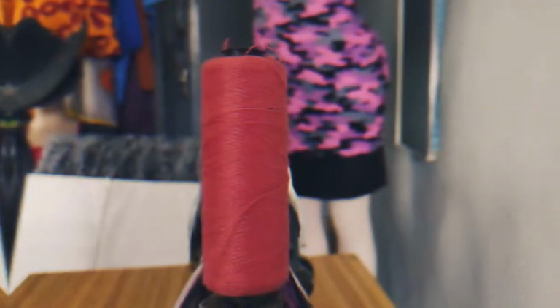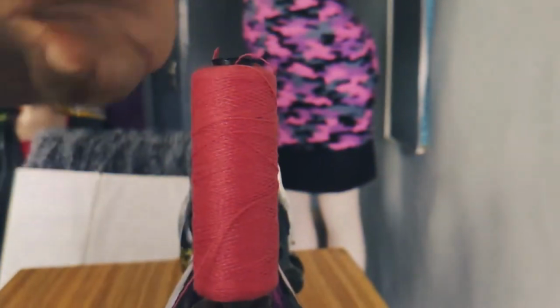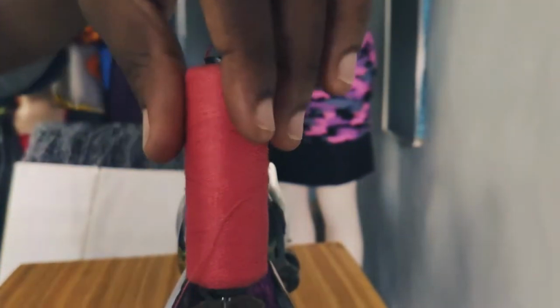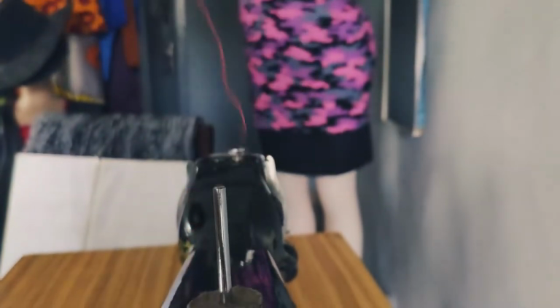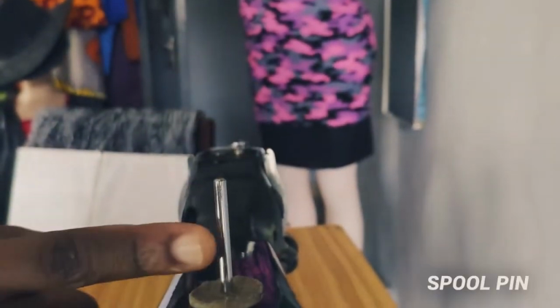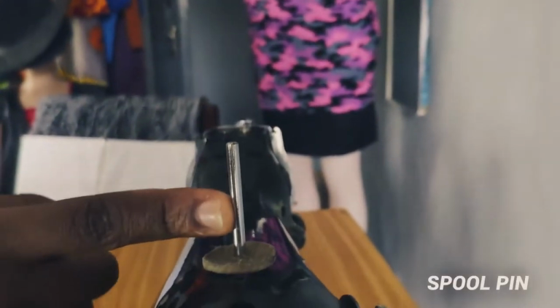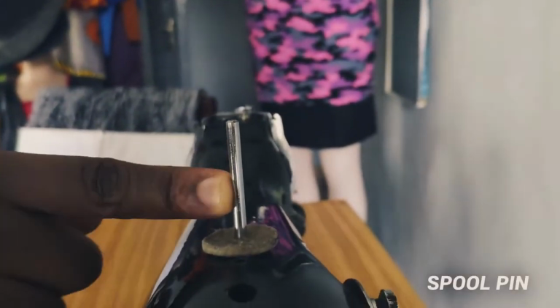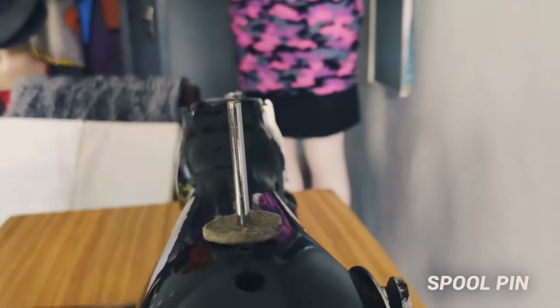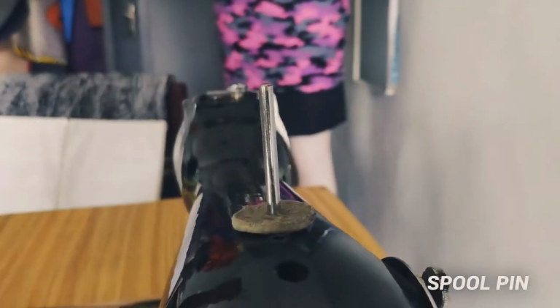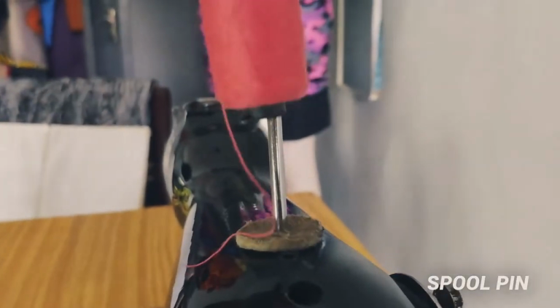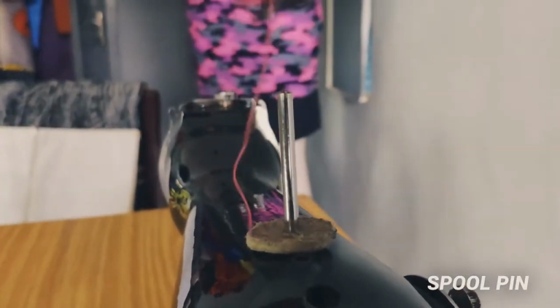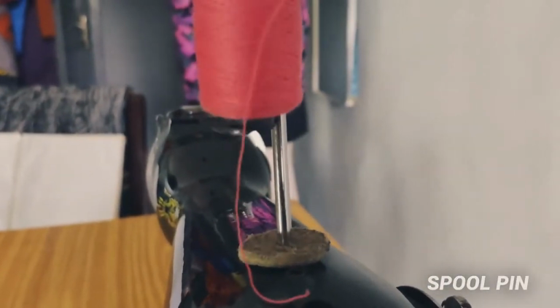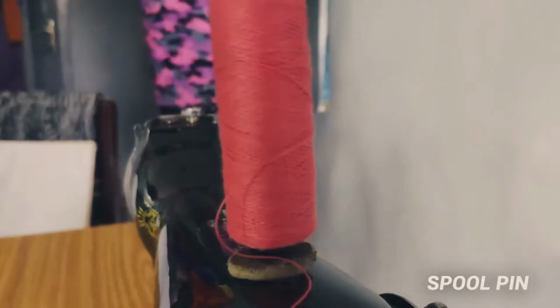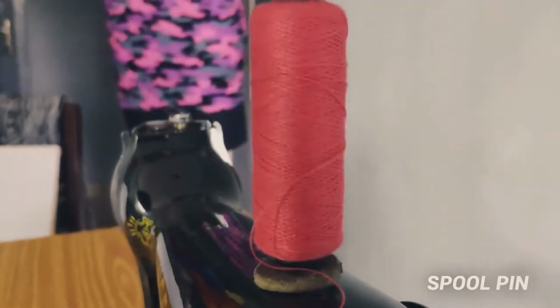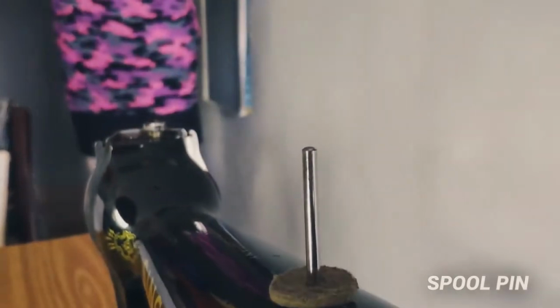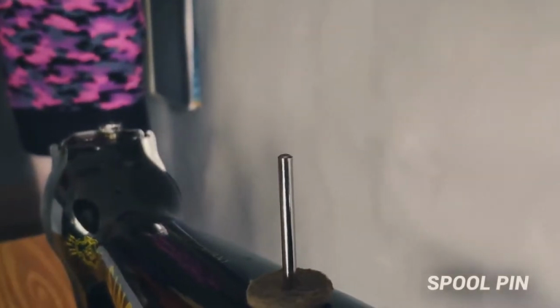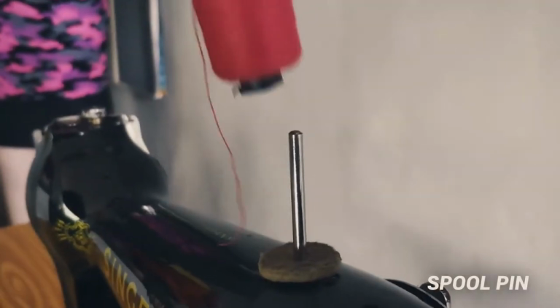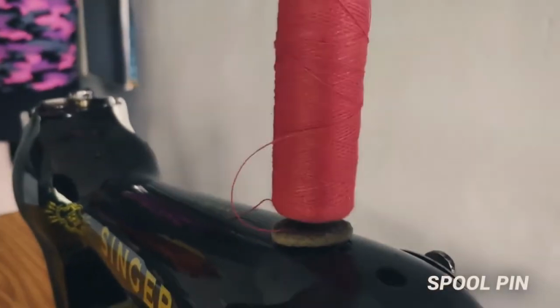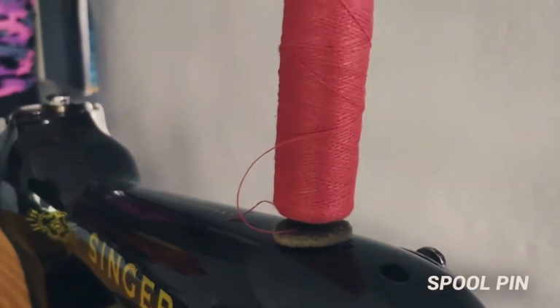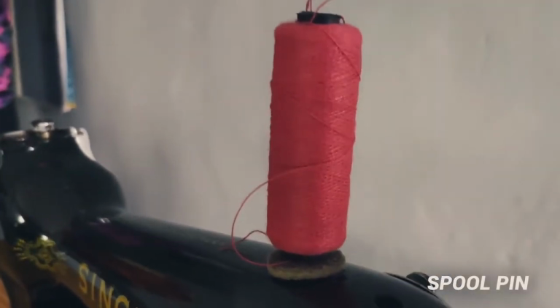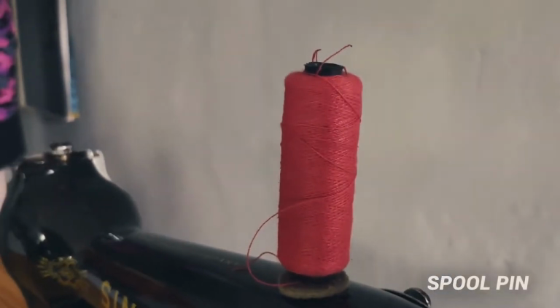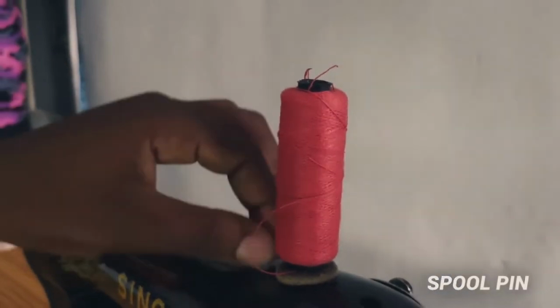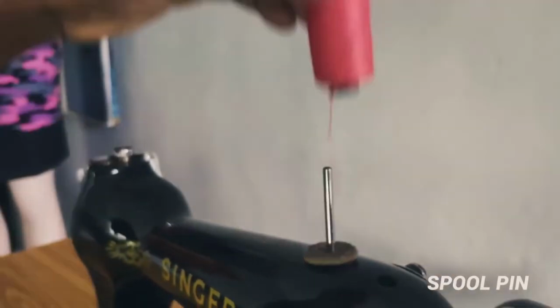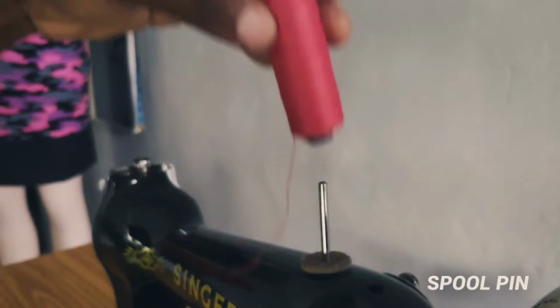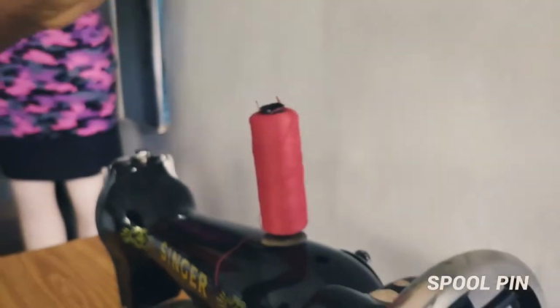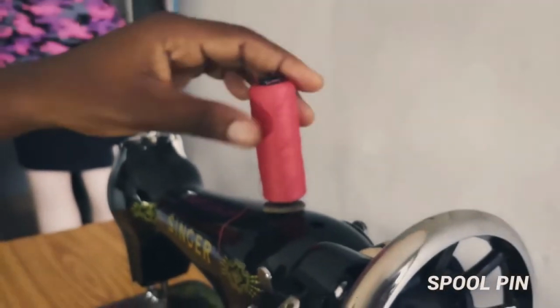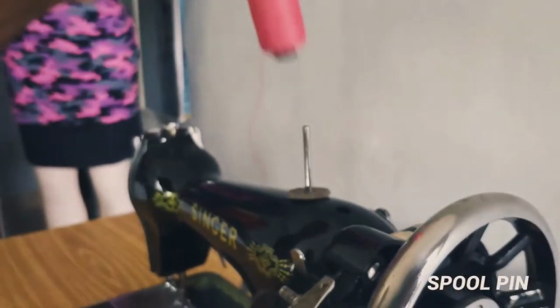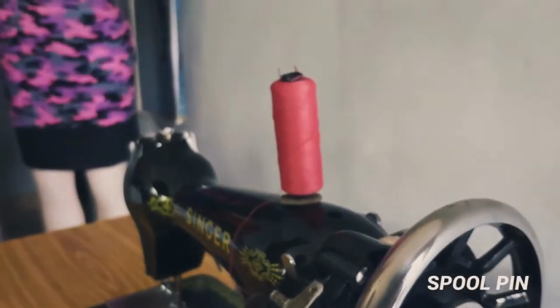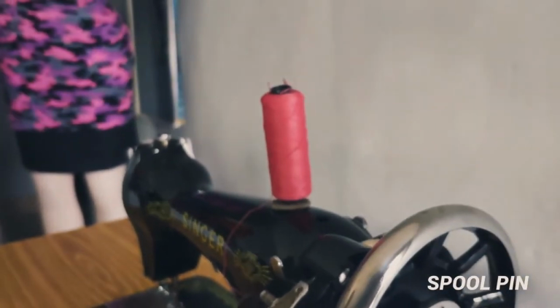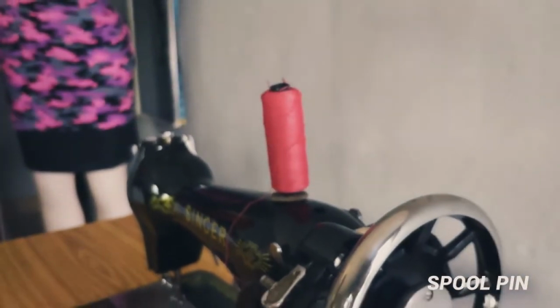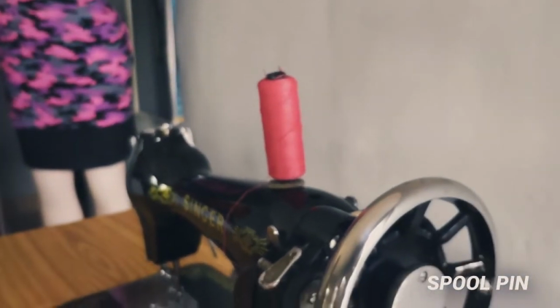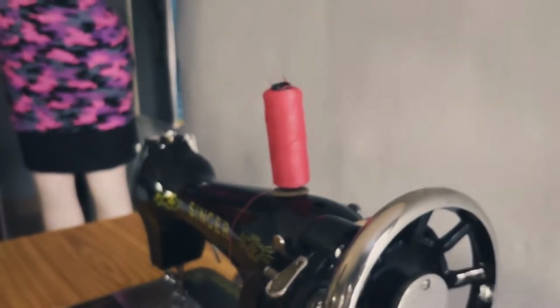Spool pin — this is what we call the spool pin. It's the part that houses the thread, the part where you put your thread on before you start to sew. The spool pin helps you to be able to fit your thread in place.